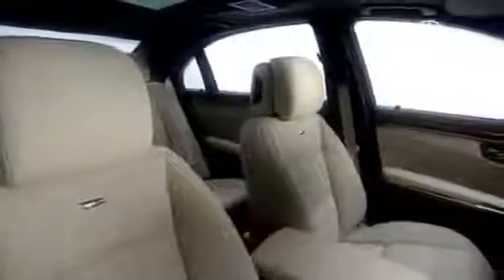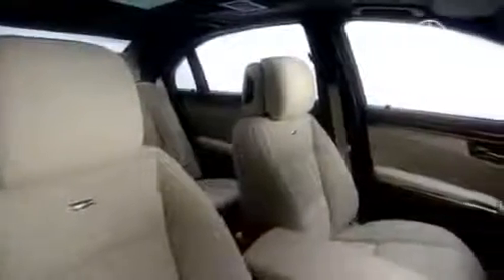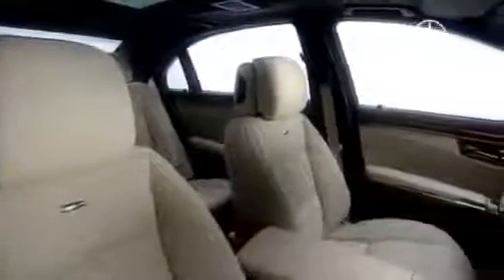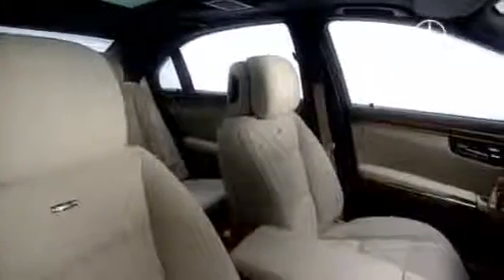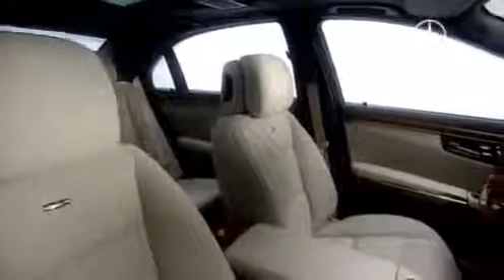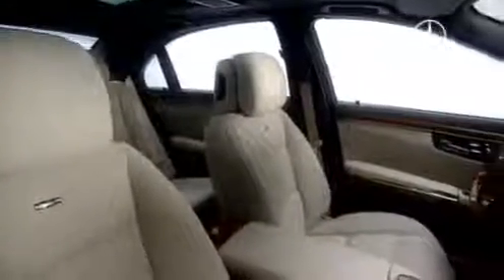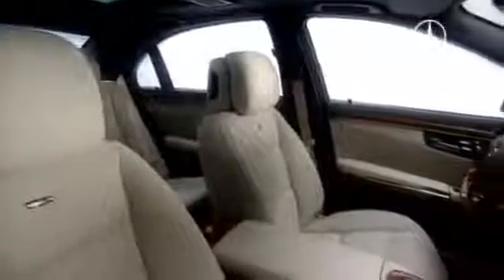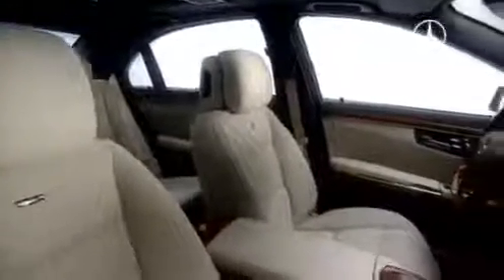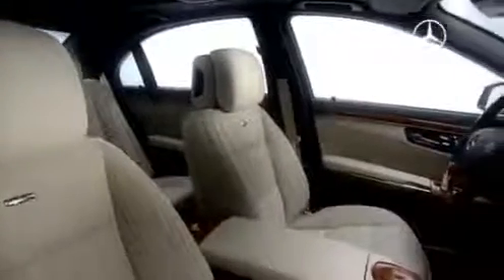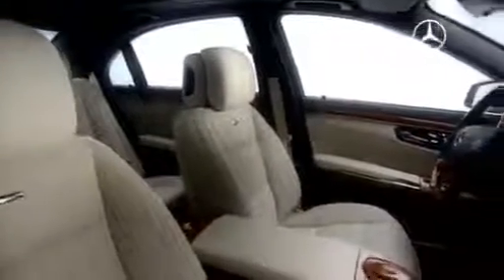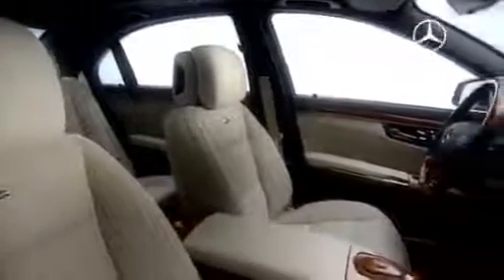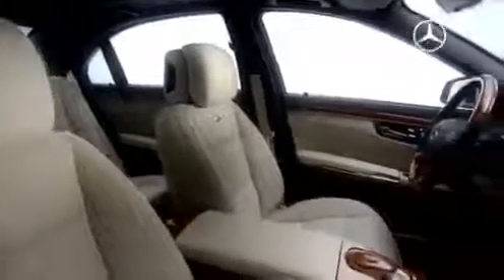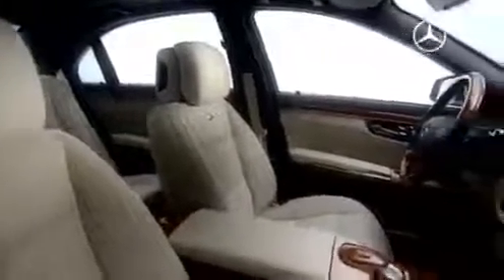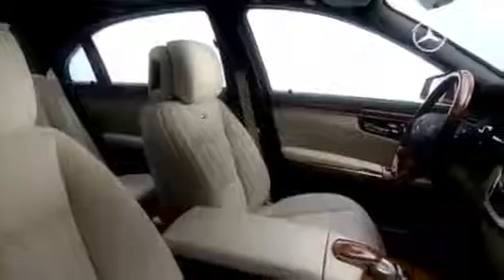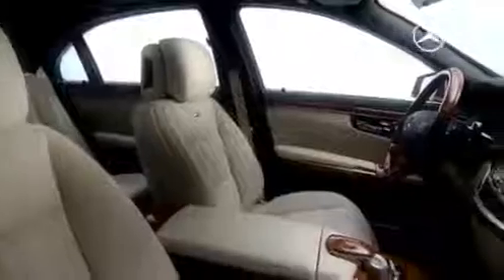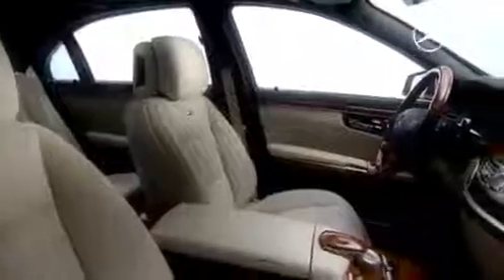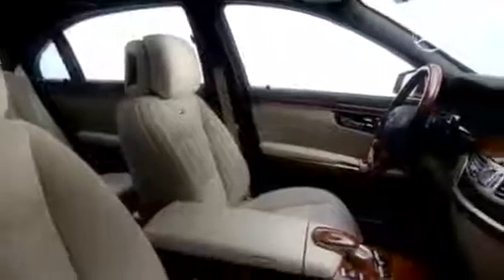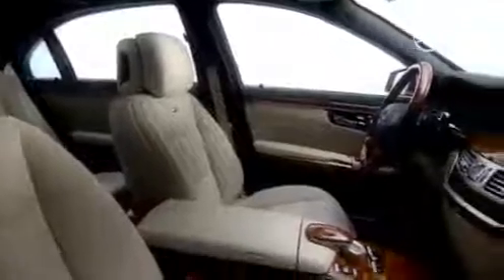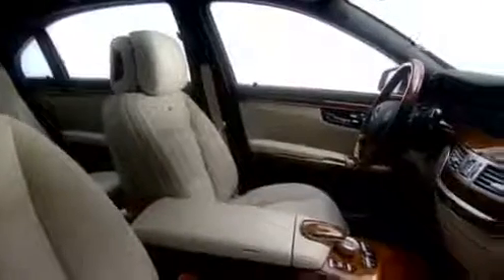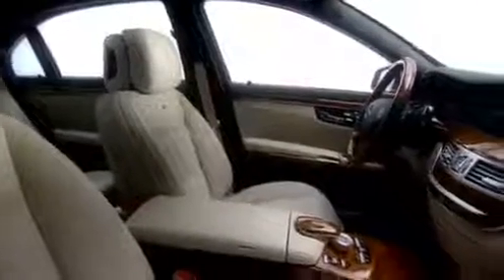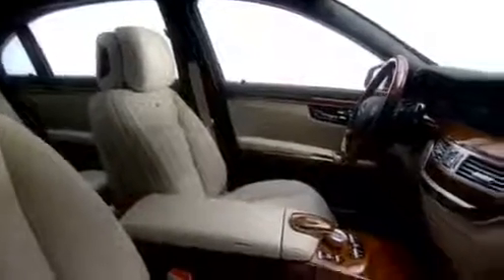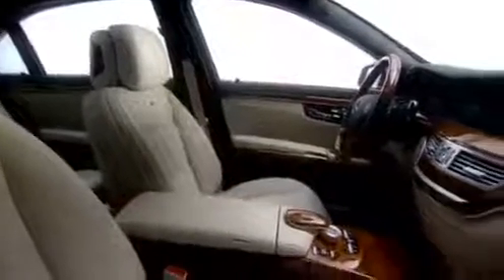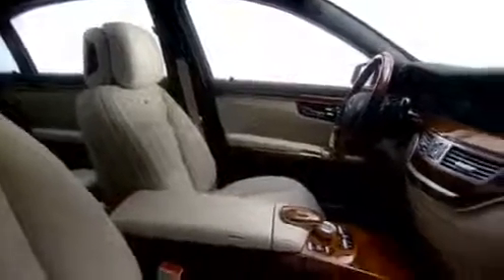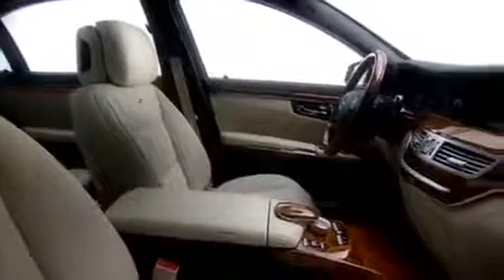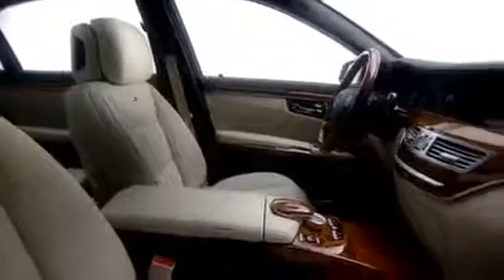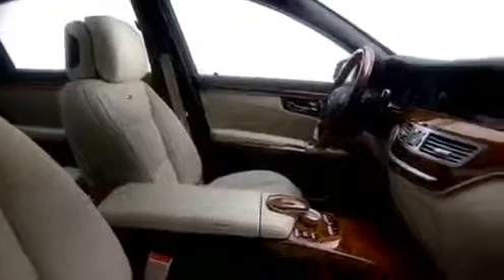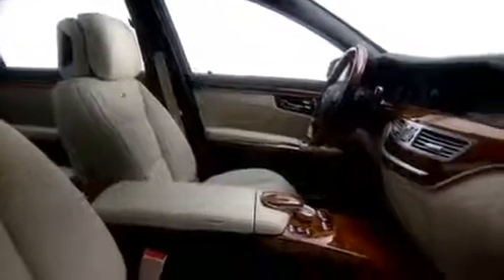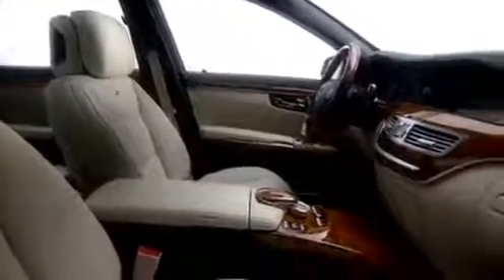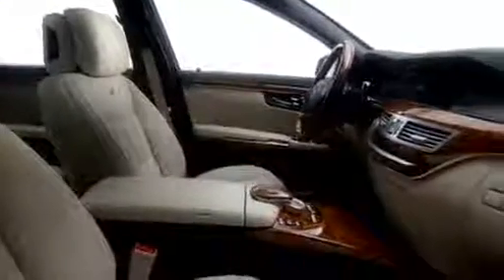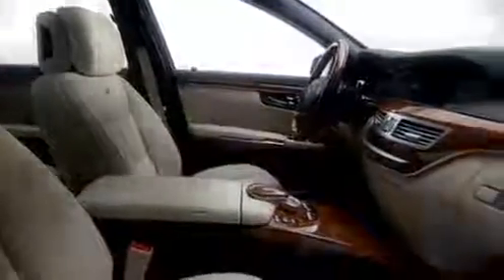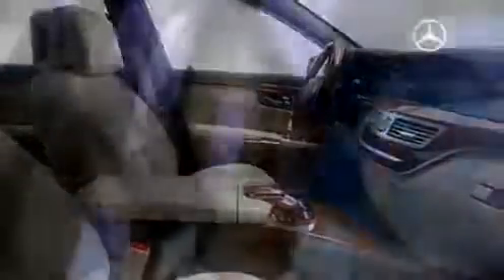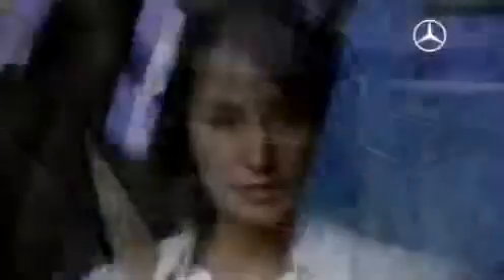The high standards in comfort underline the sovereign character of the luxury sedan. Here, too, Mercedes-Benz sets a new benchmark with the most modern multimedia technology.